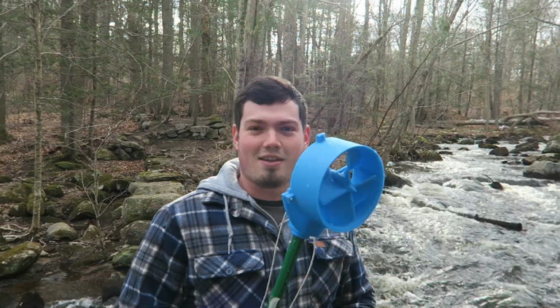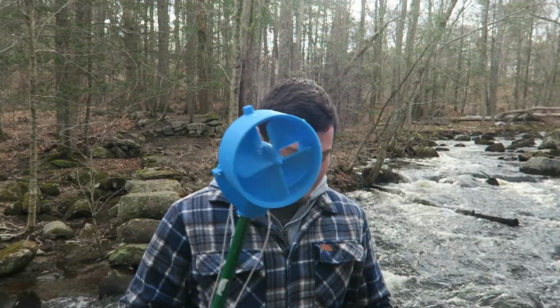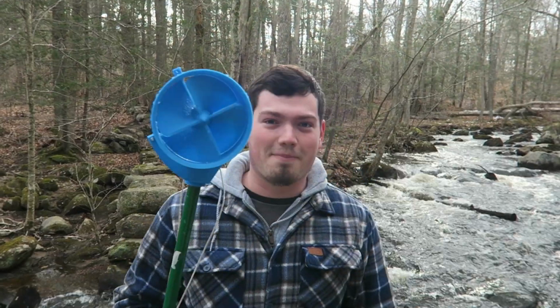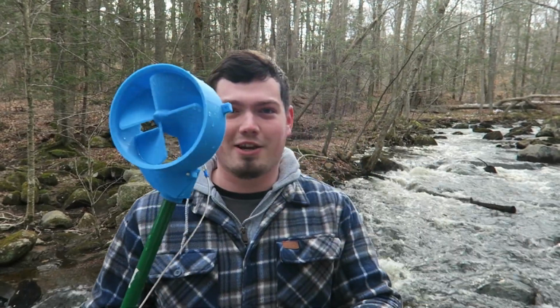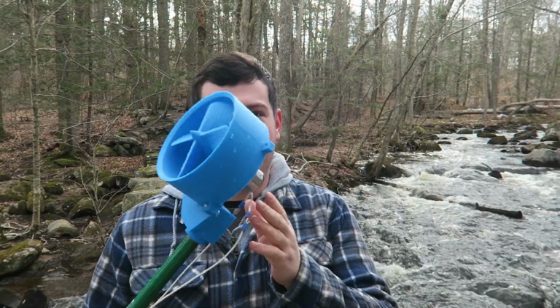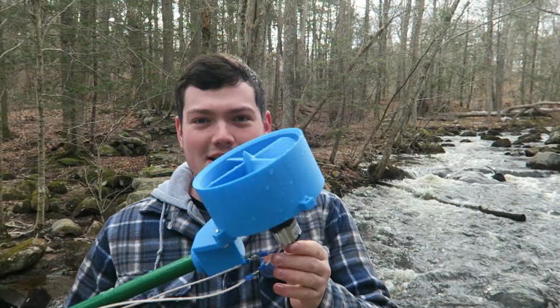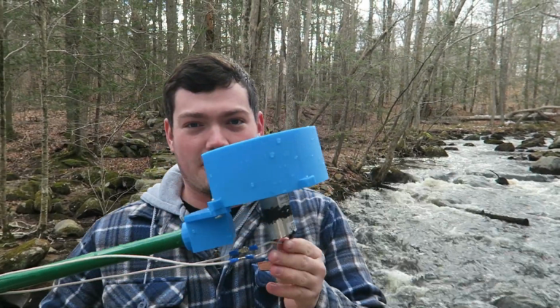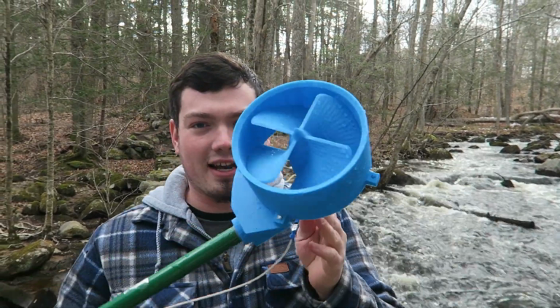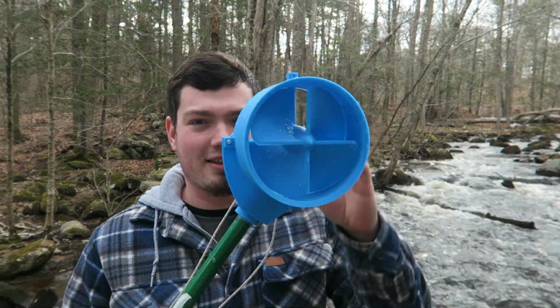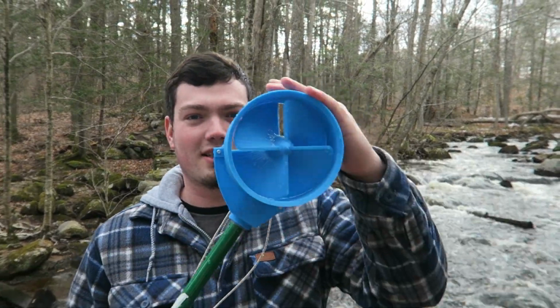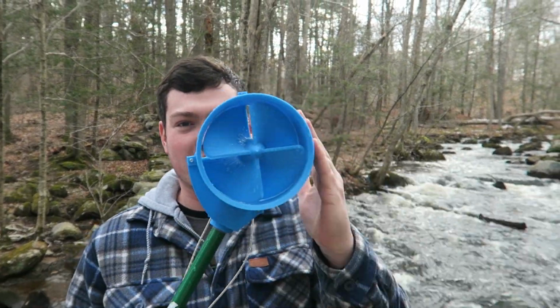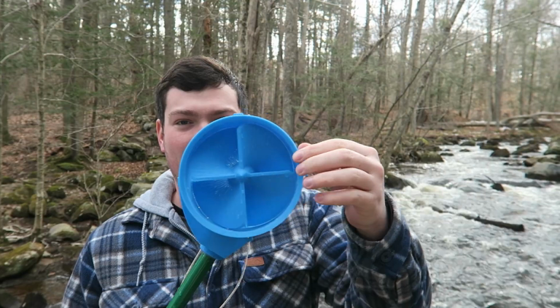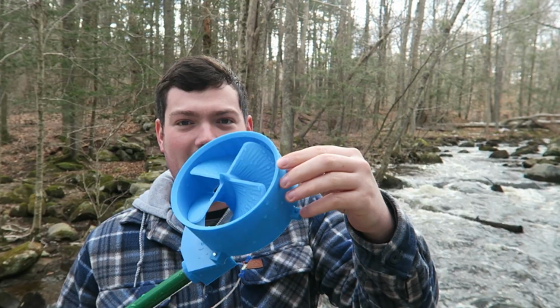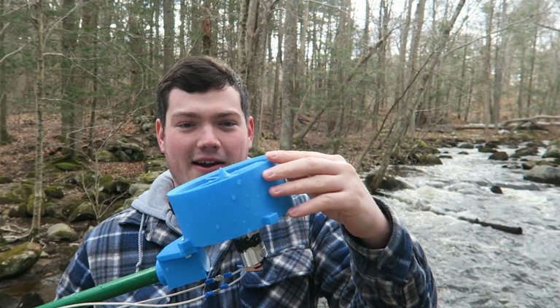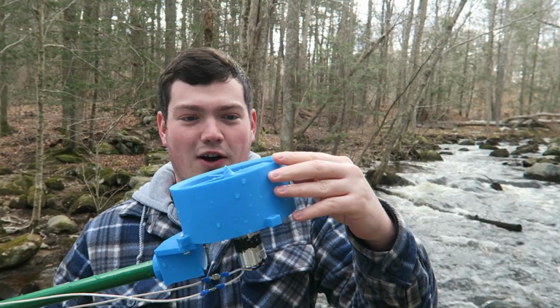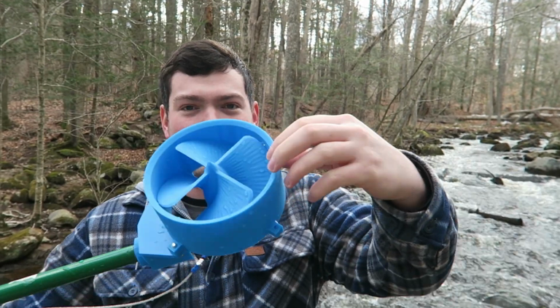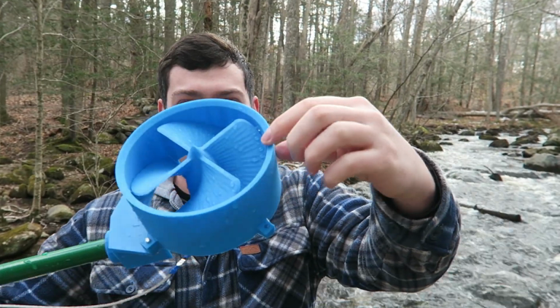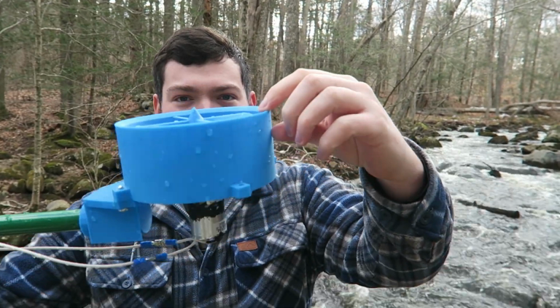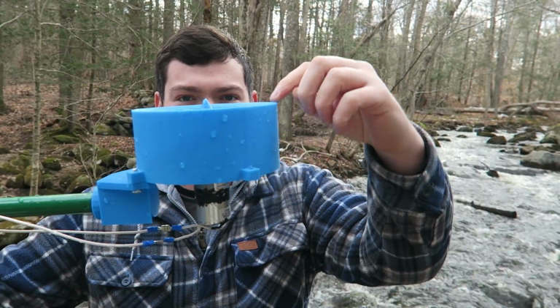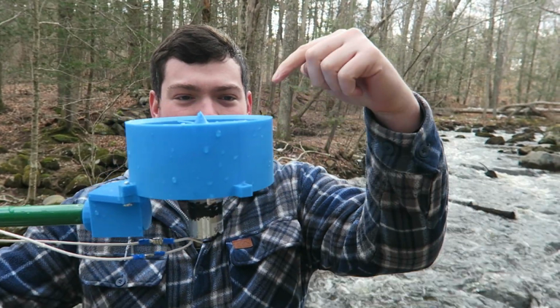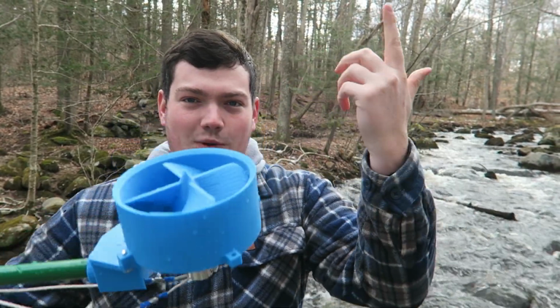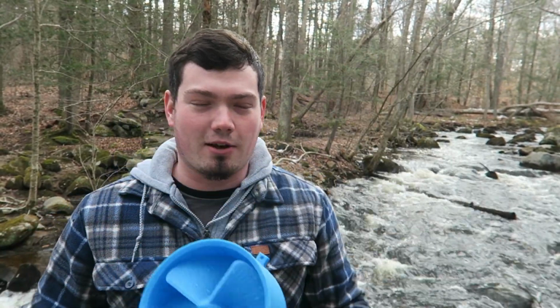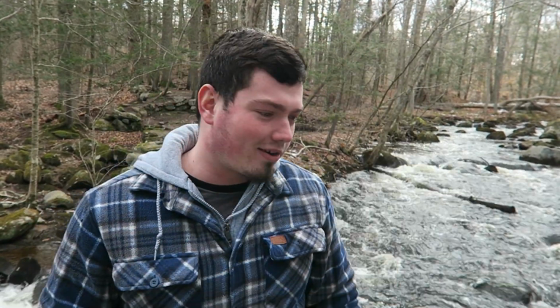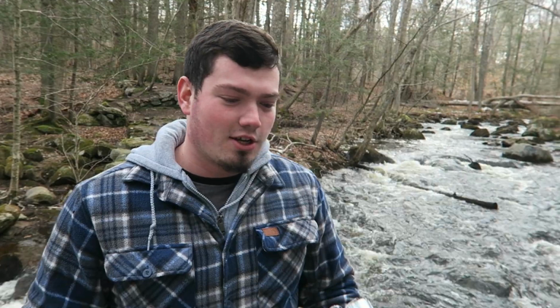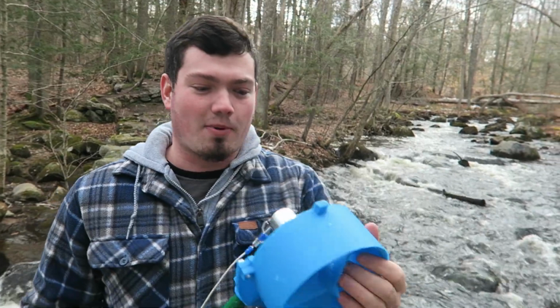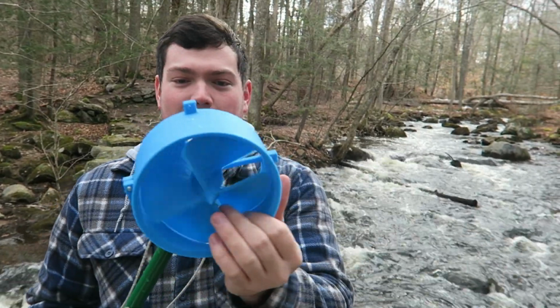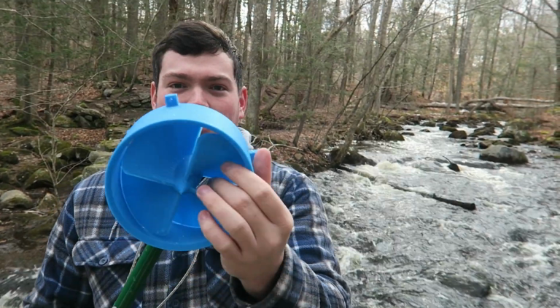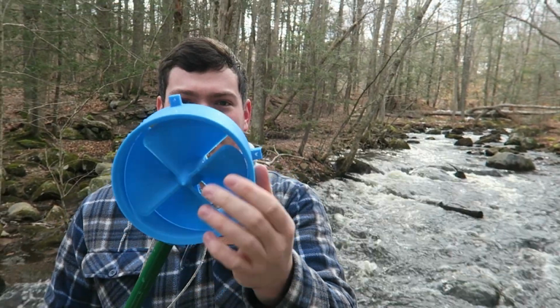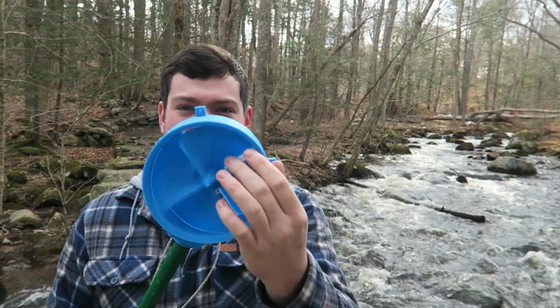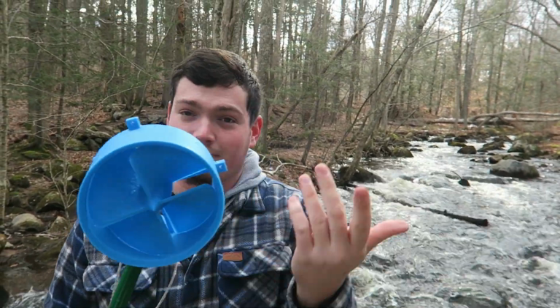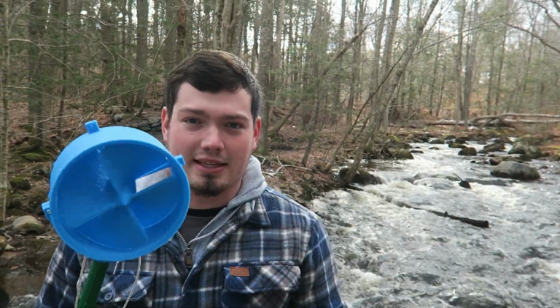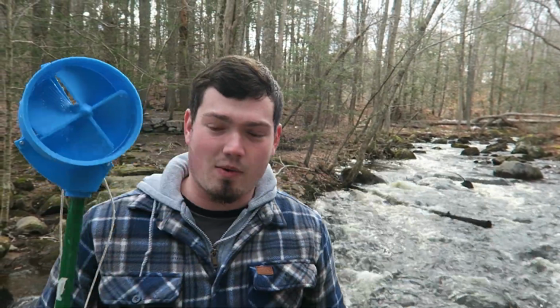Alright guys, we are back out here. You can see I've changed the design a little bit. This one's a little bit smaller. I got rid of that ring on the front. It does have a little bit of a chamfer here to allow a little bit of water in. So with a smaller diameter and a little better tolerancing, I think this one might work.